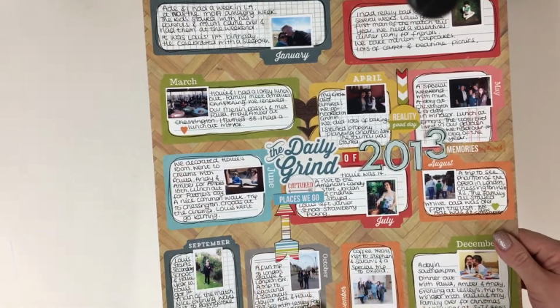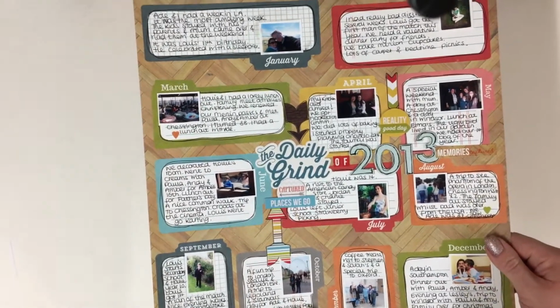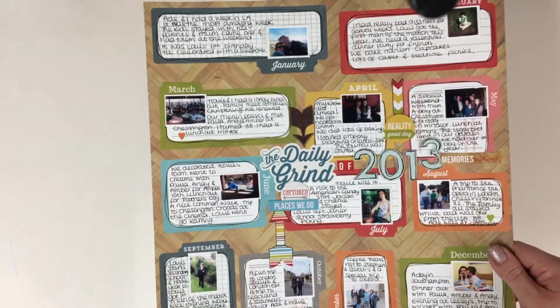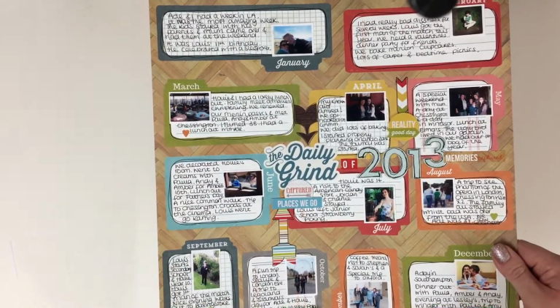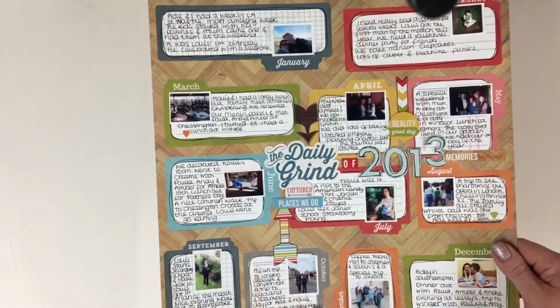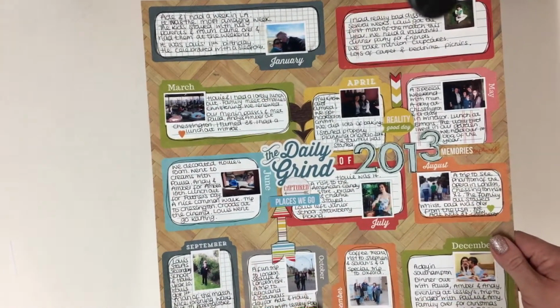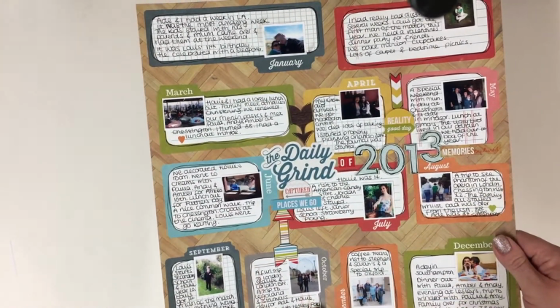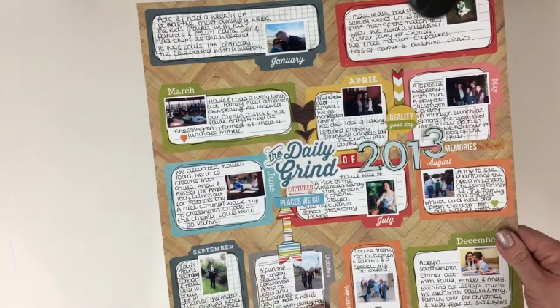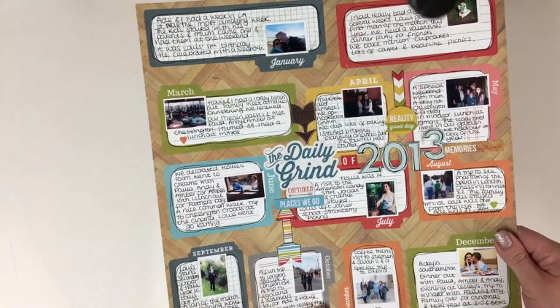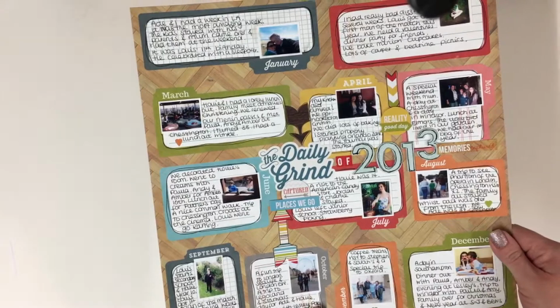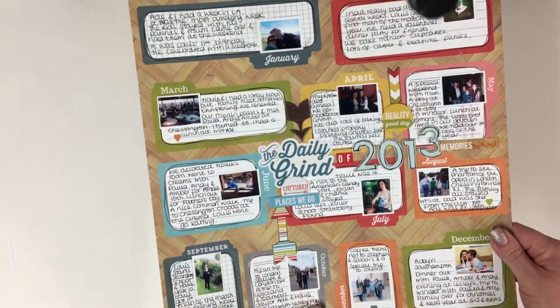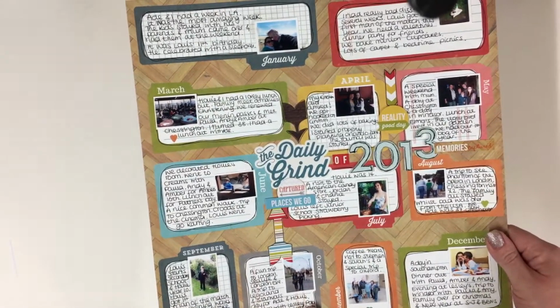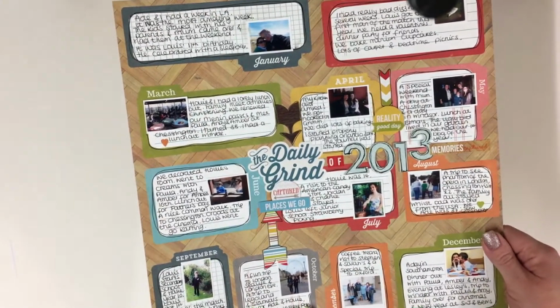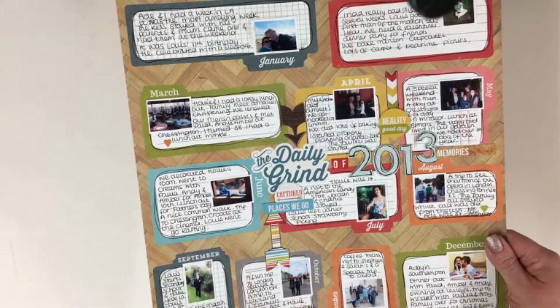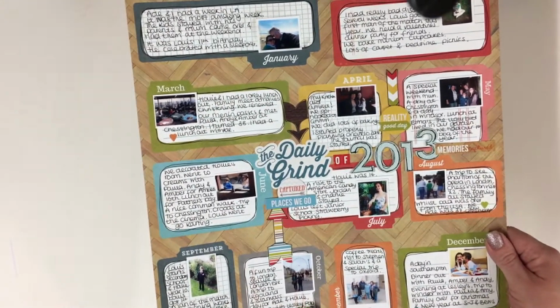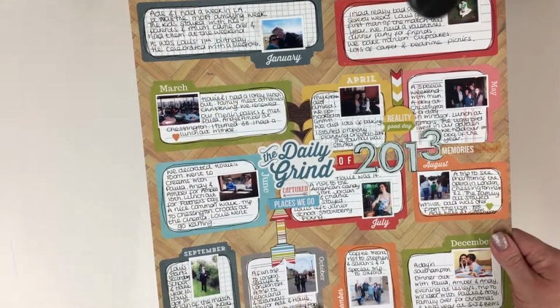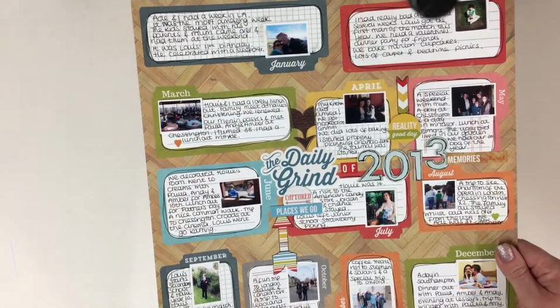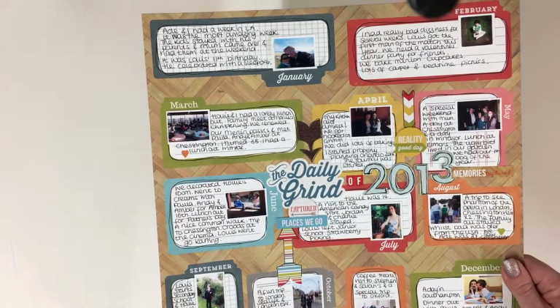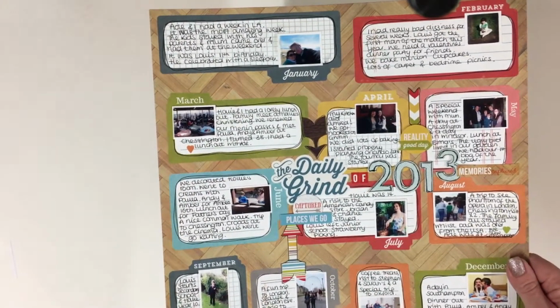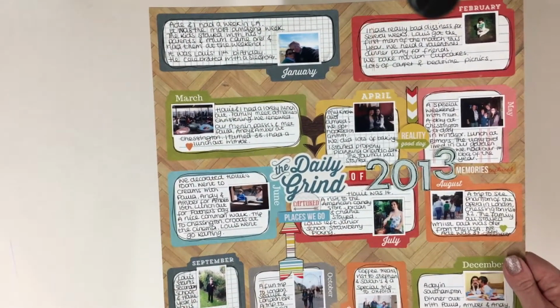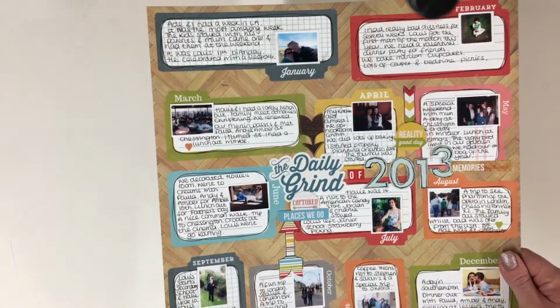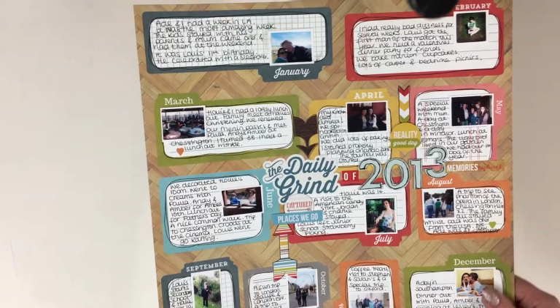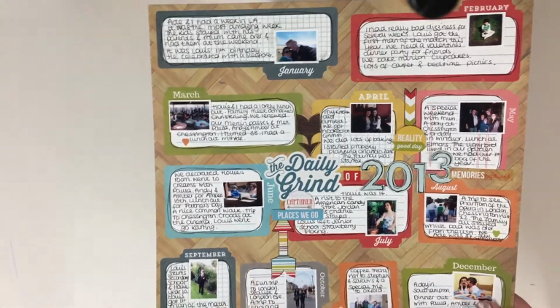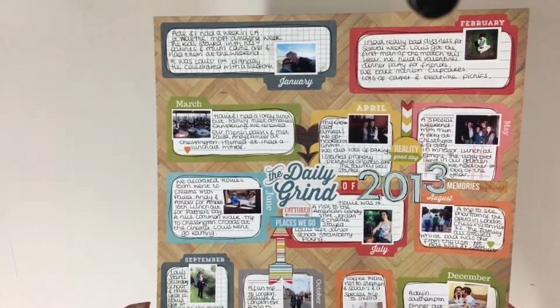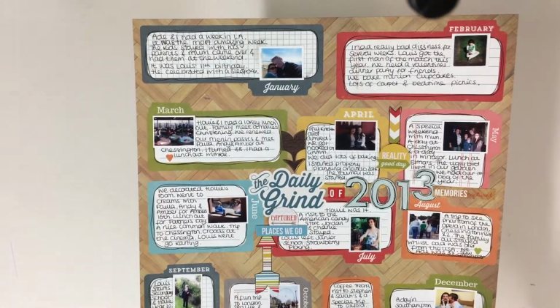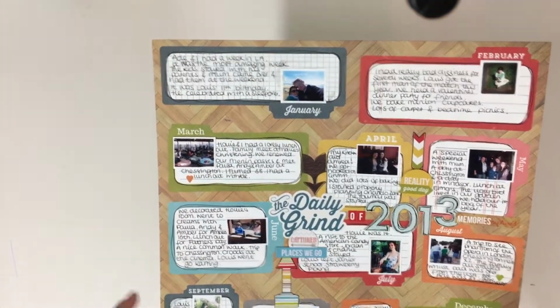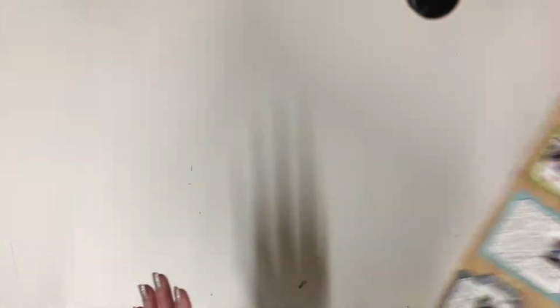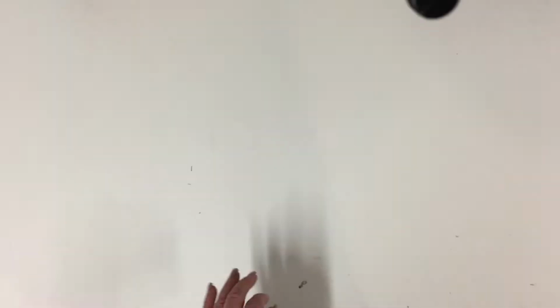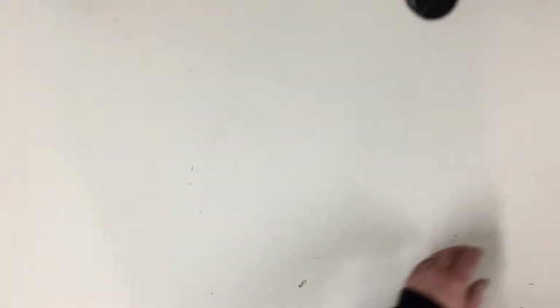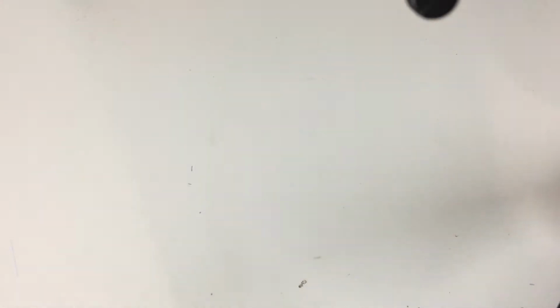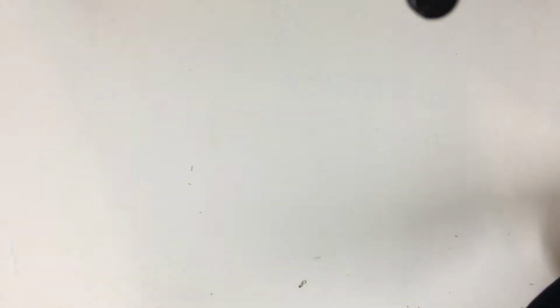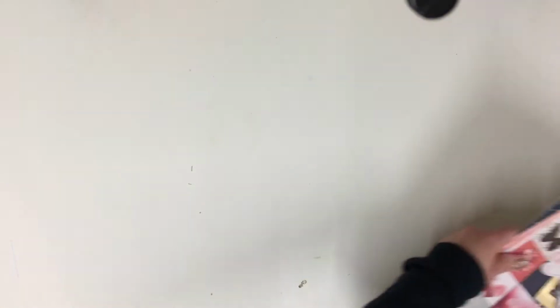However, although the intention was there for it to be the finished layout at the end of the year, I obviously haven't popped it in the back. So I do need to go out and search for those. So let's get on to today's.